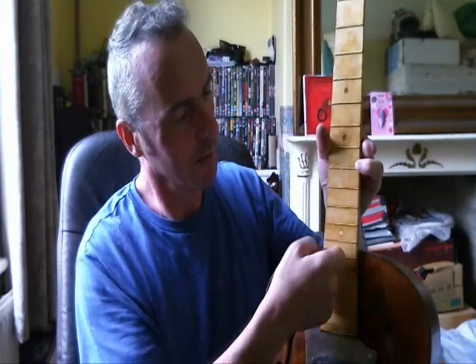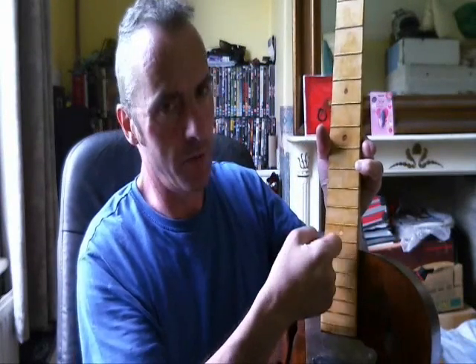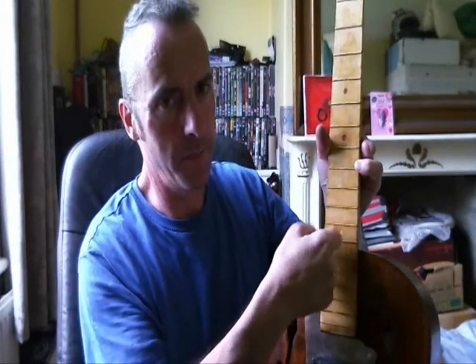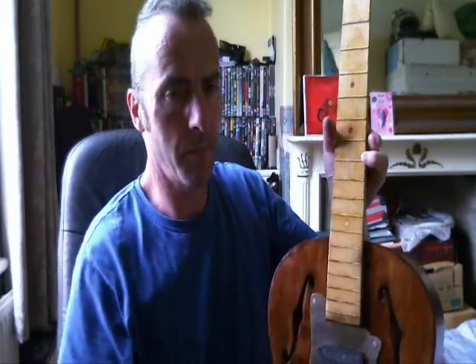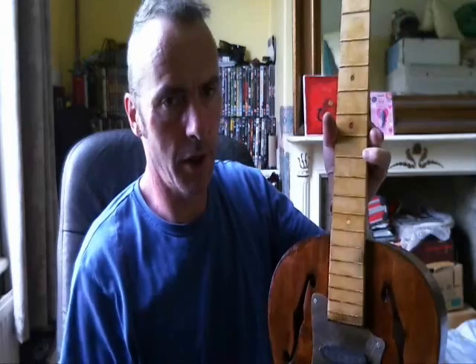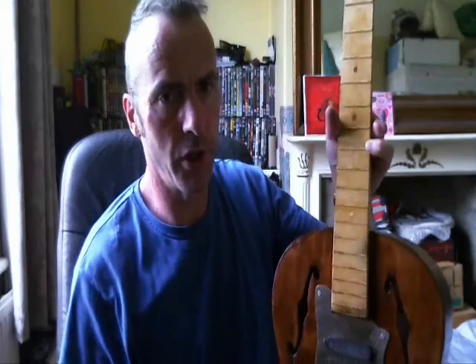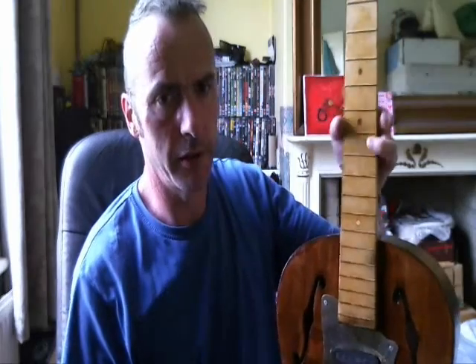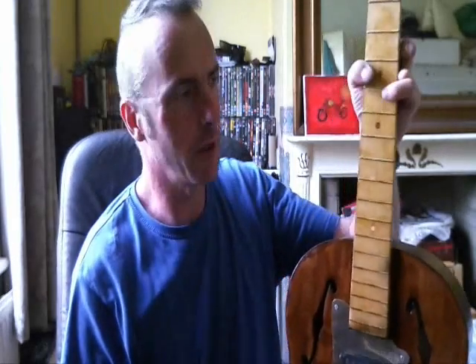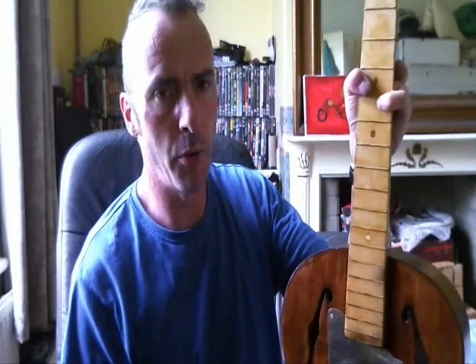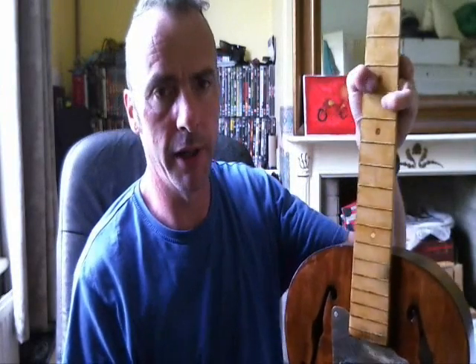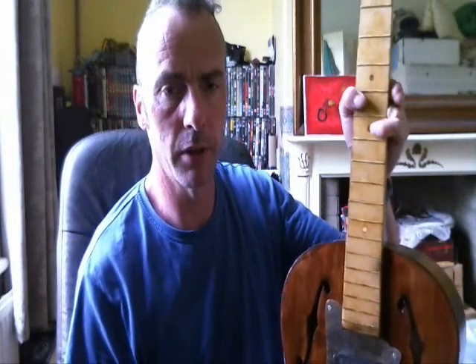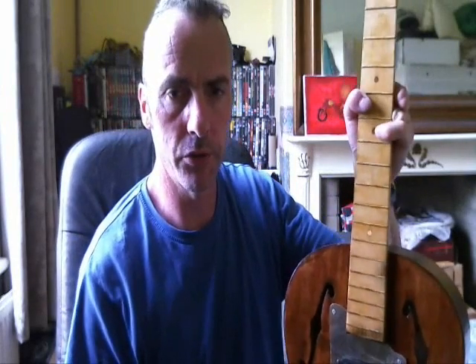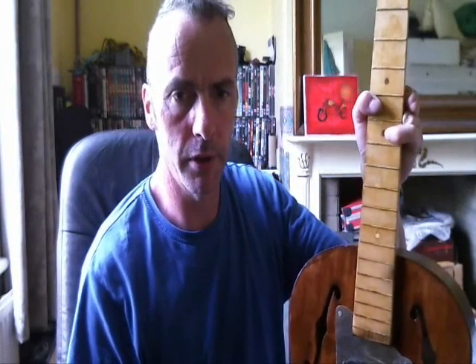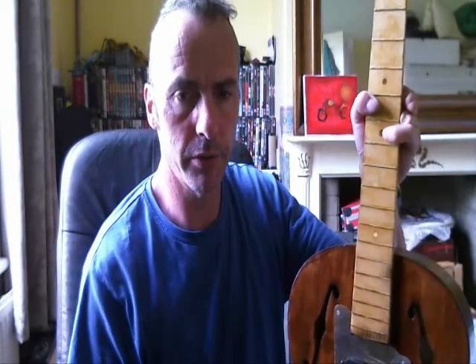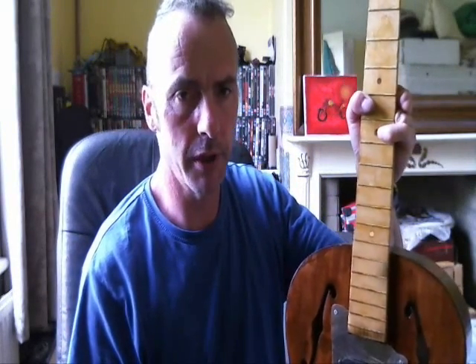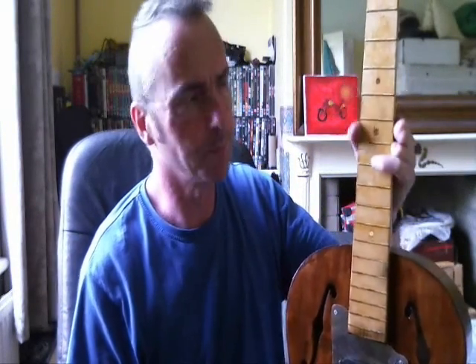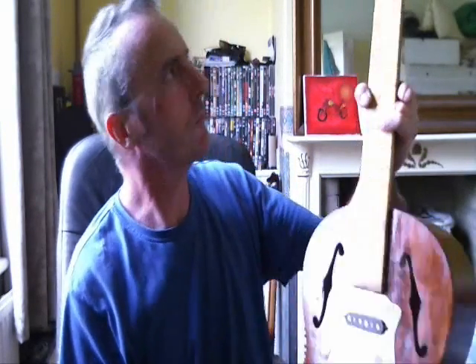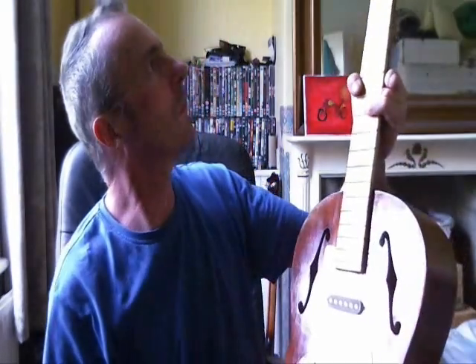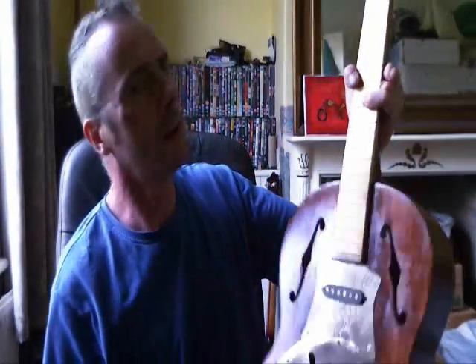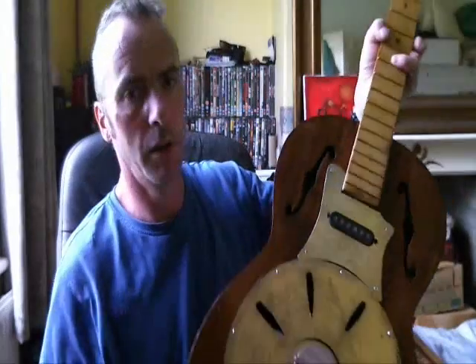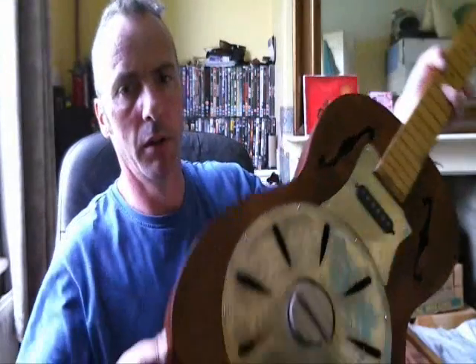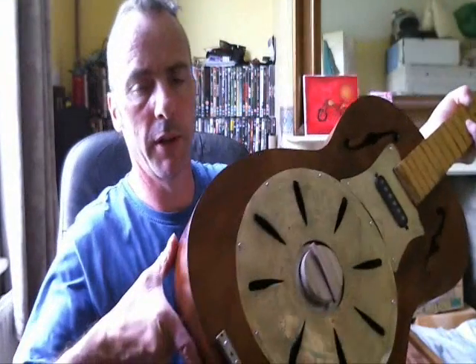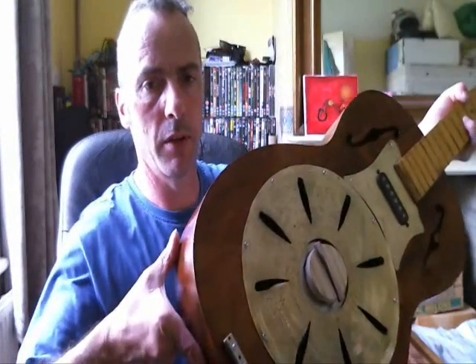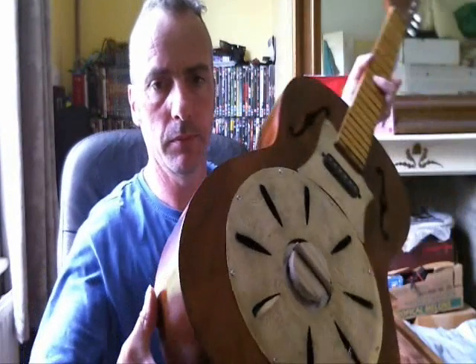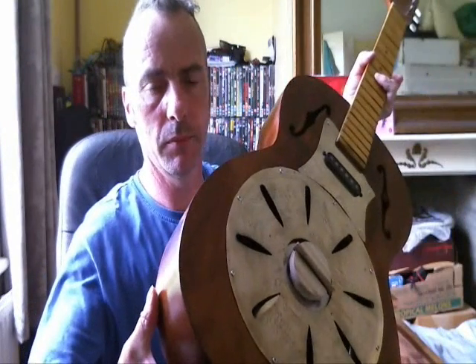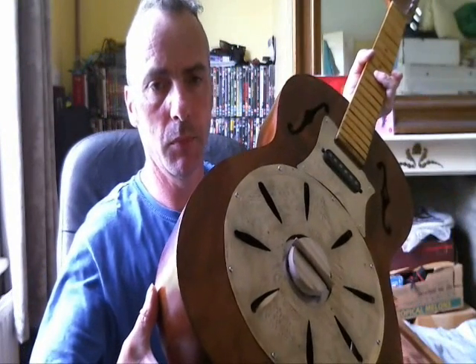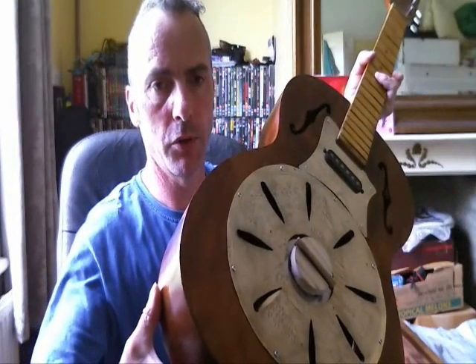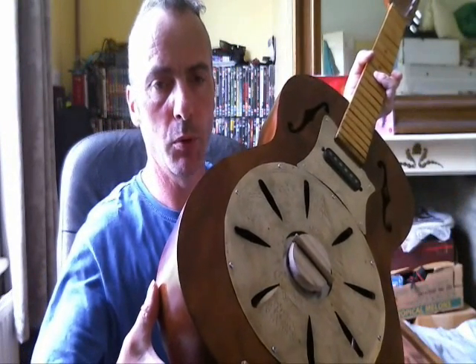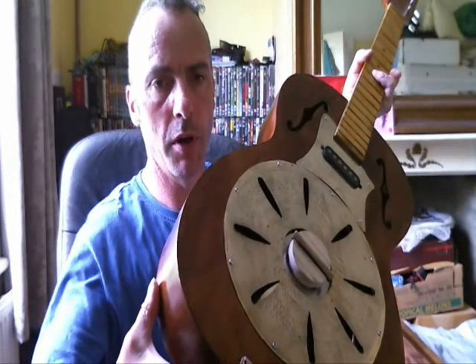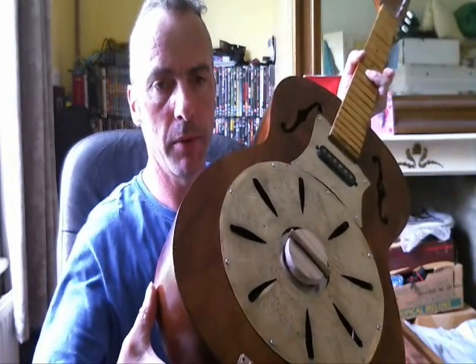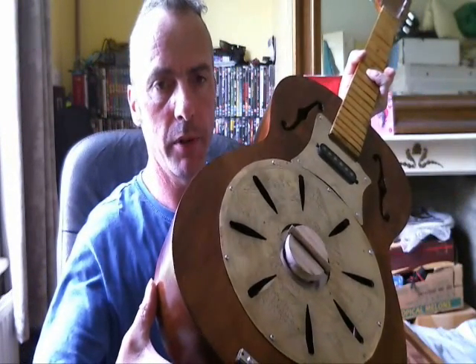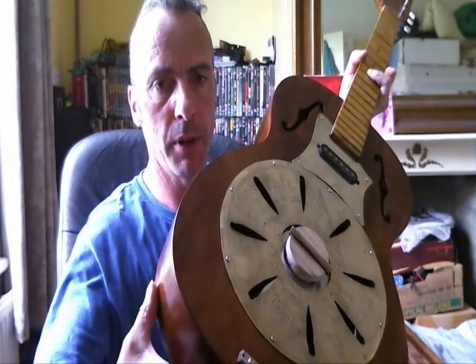I have strung it and there's no bow in the neck, so it should stay together. Once it's all finished it'll be French polished again. Next time it should all be wired up and ready to play.